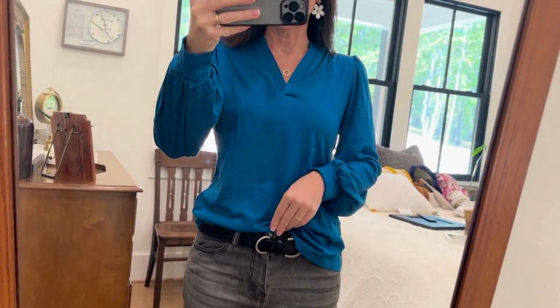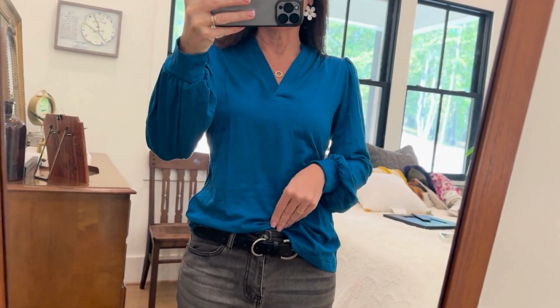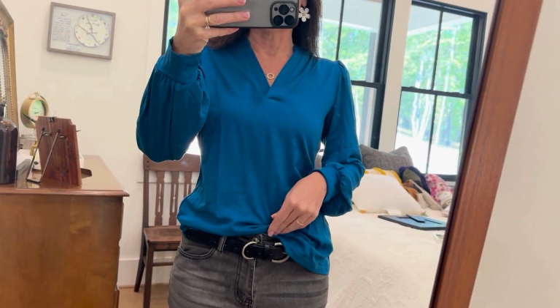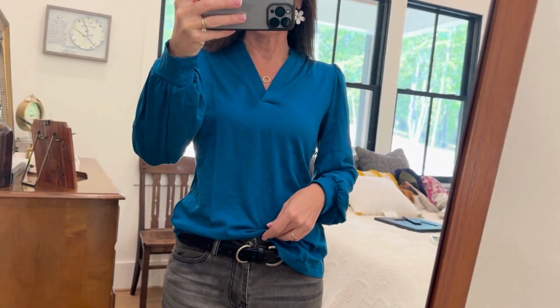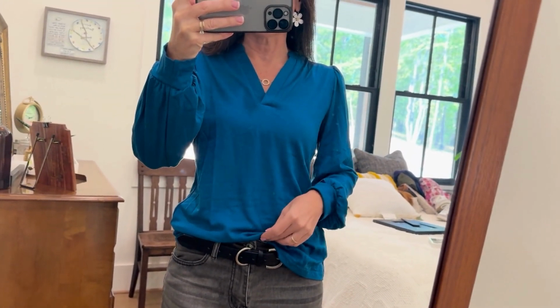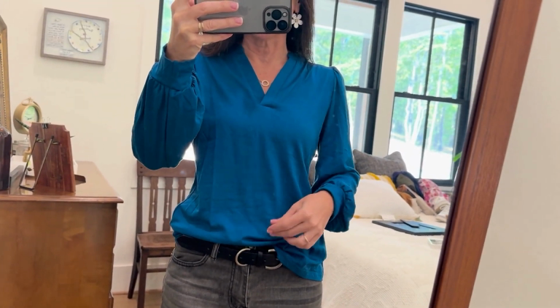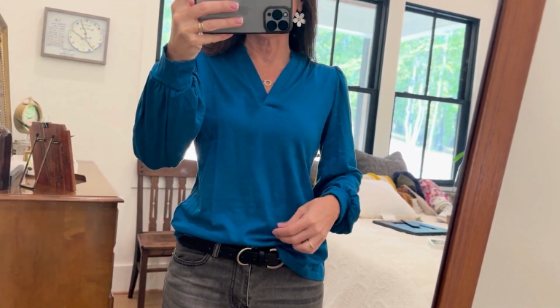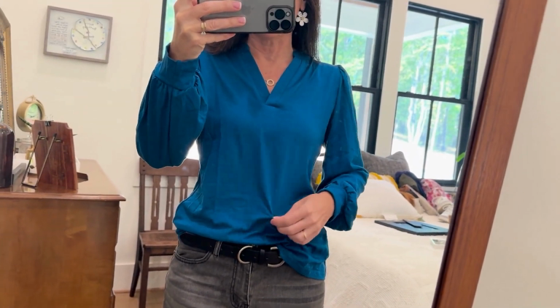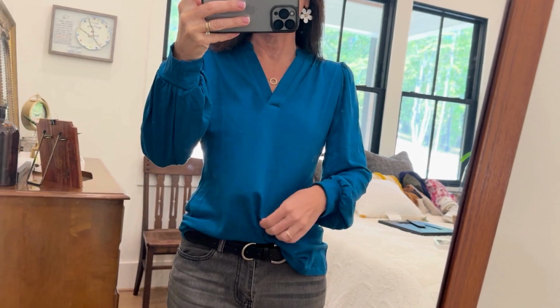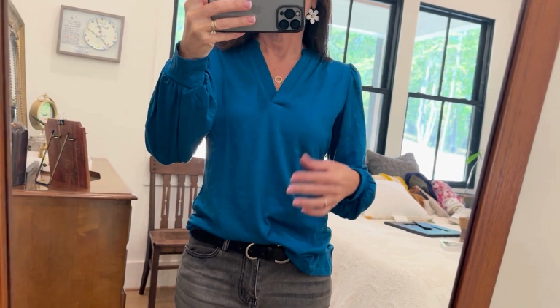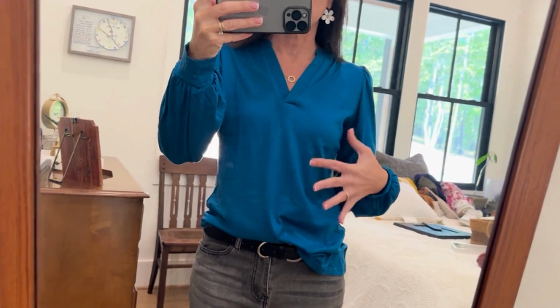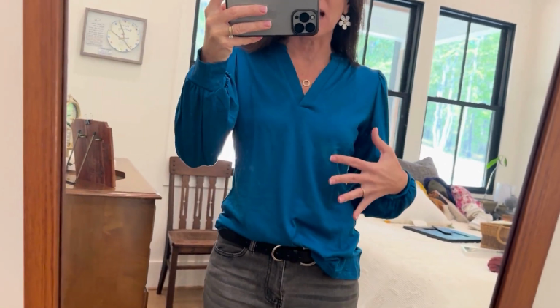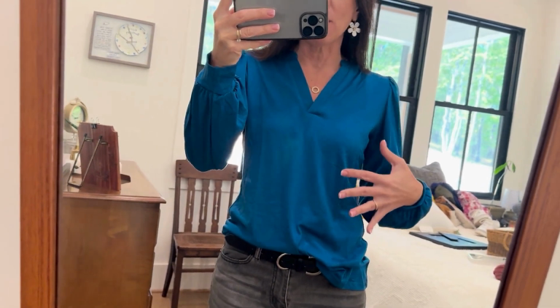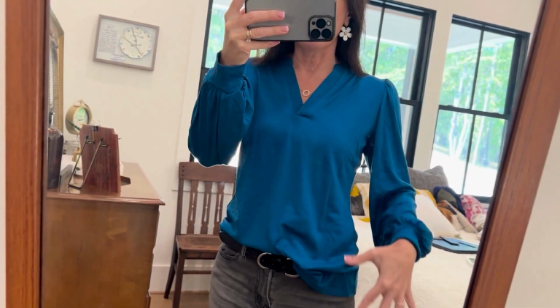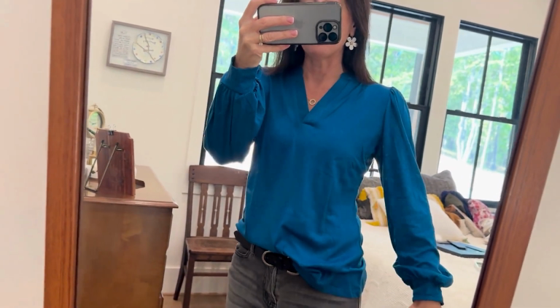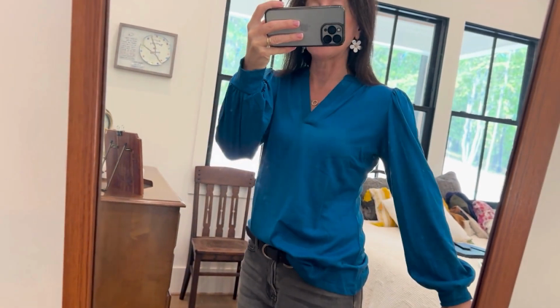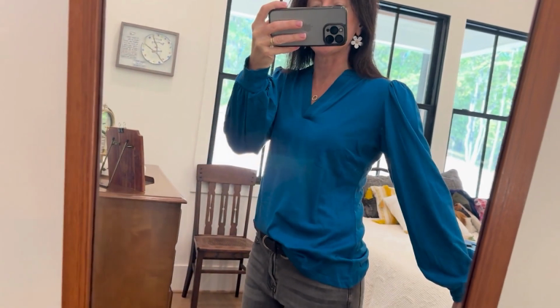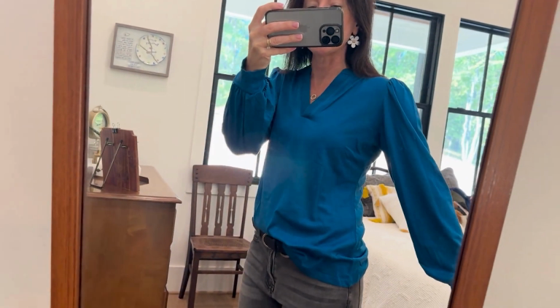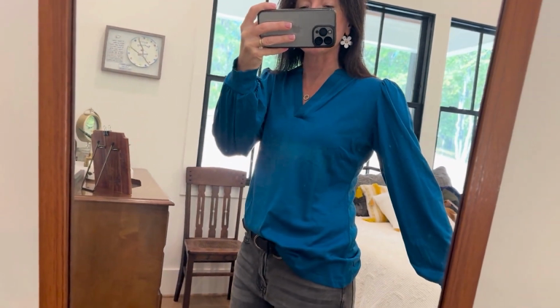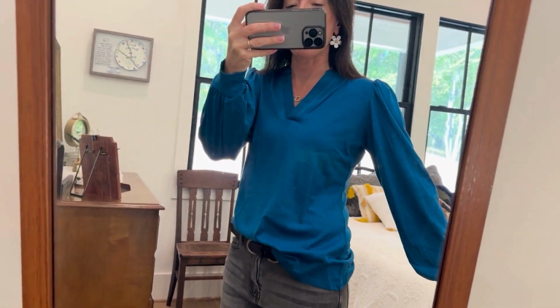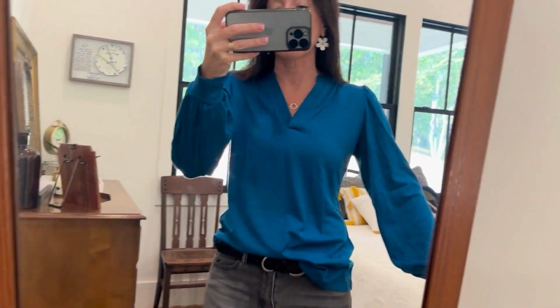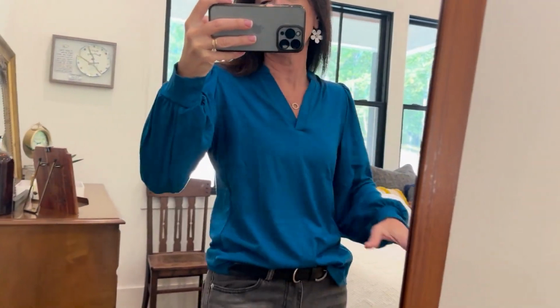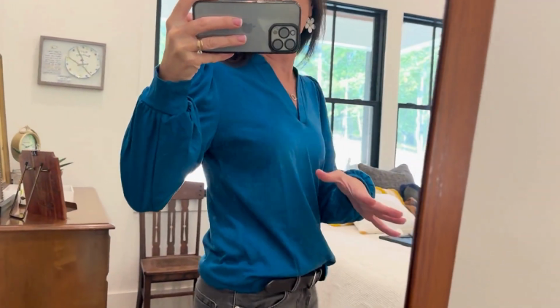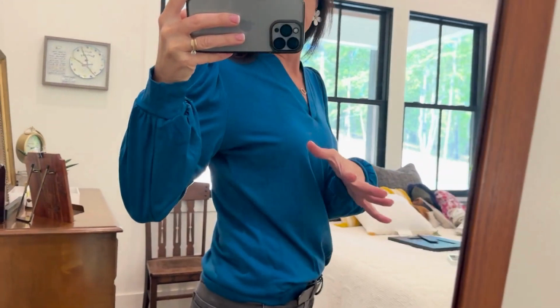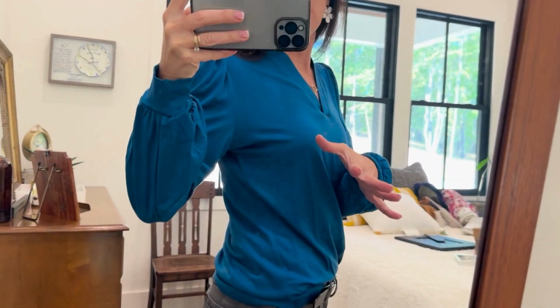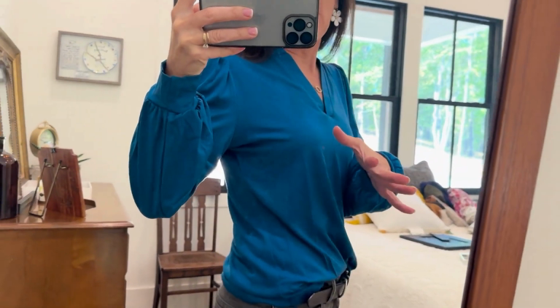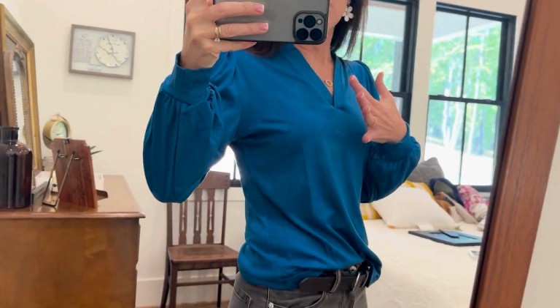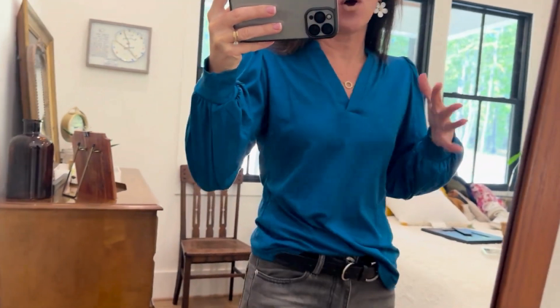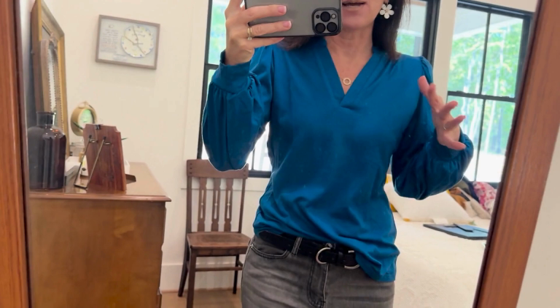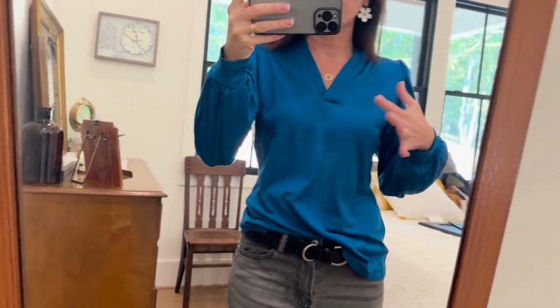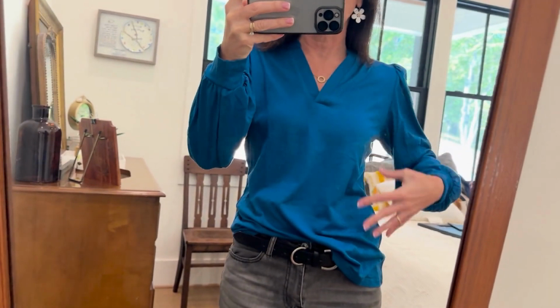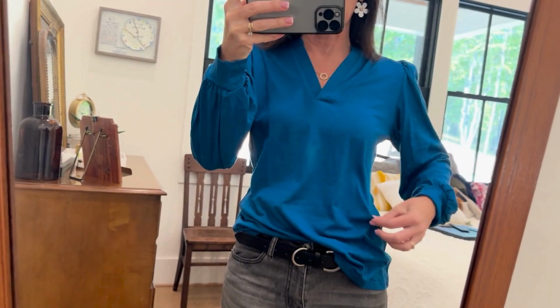It has a good little length to it, so you can do a nice little front tuck if you want. This is a size small — I'm pretty true to size small across the board, so I got it in the small and I absolutely love it.